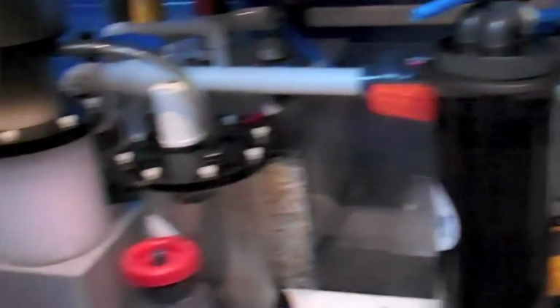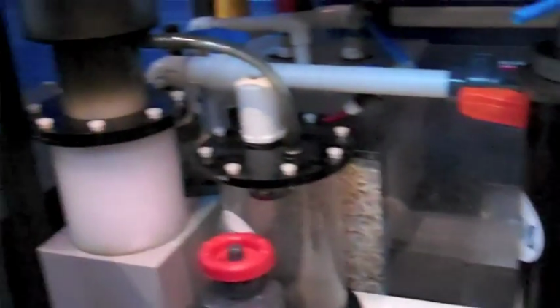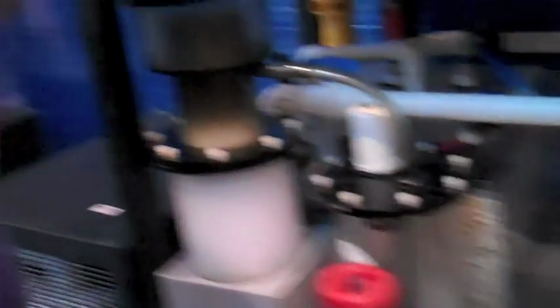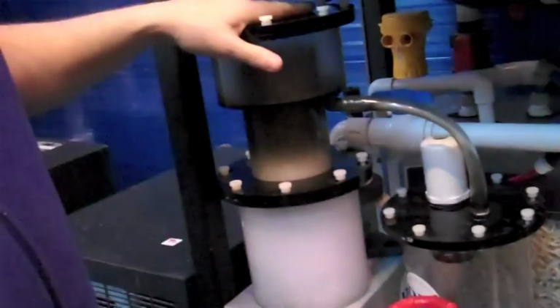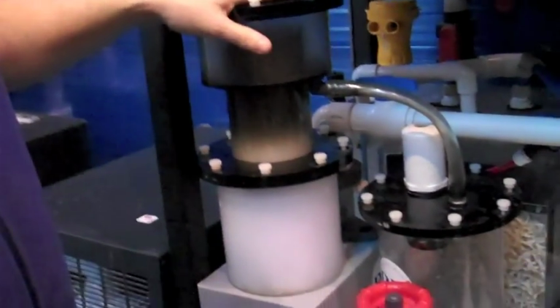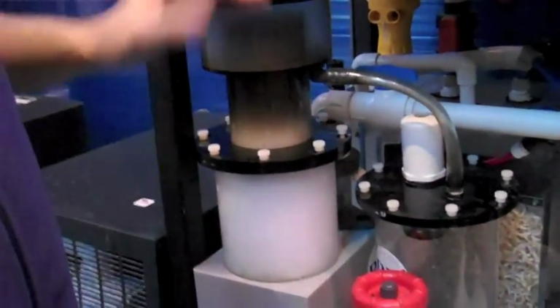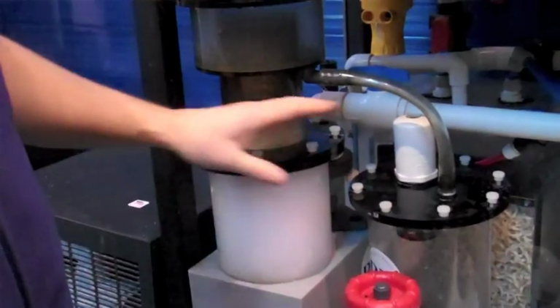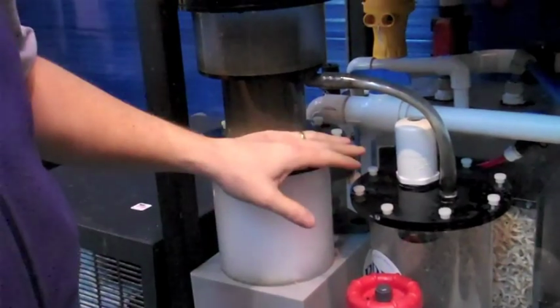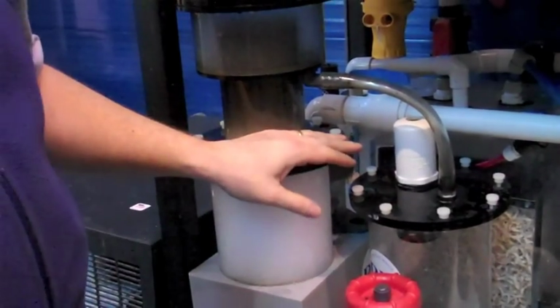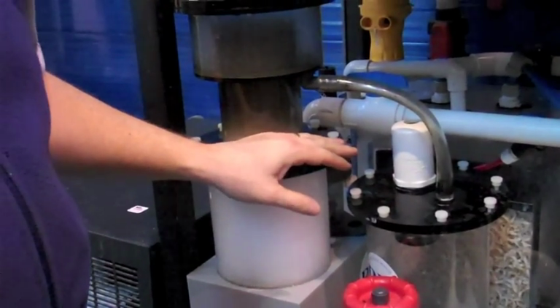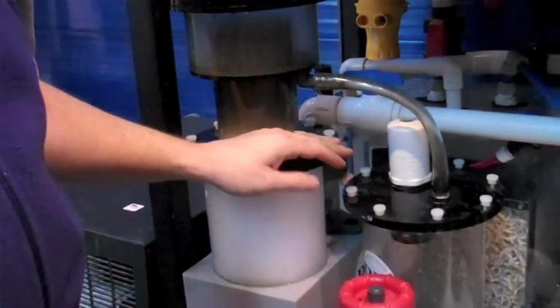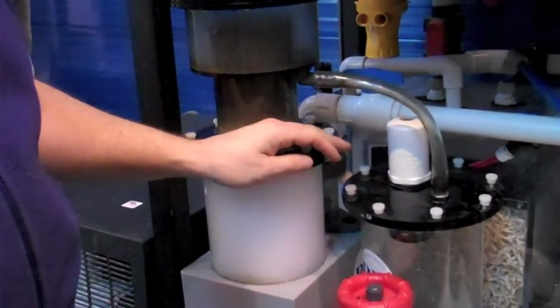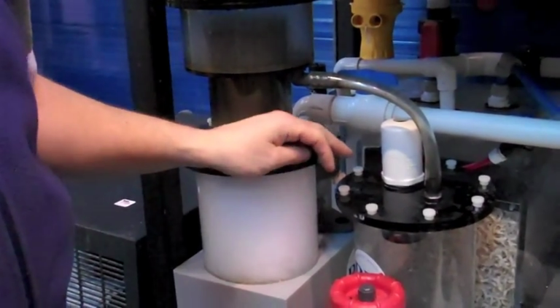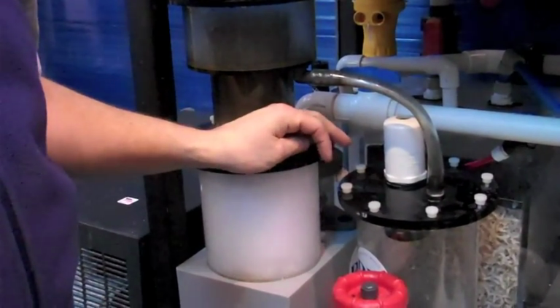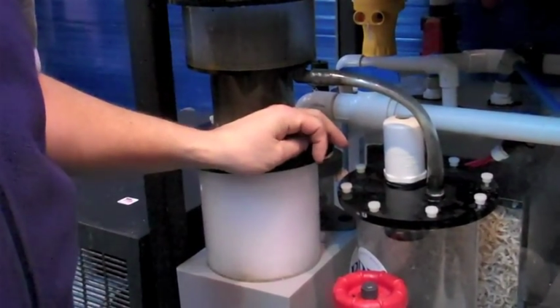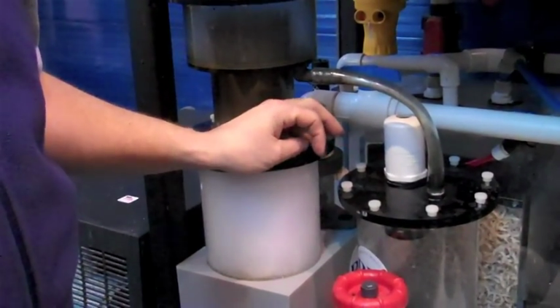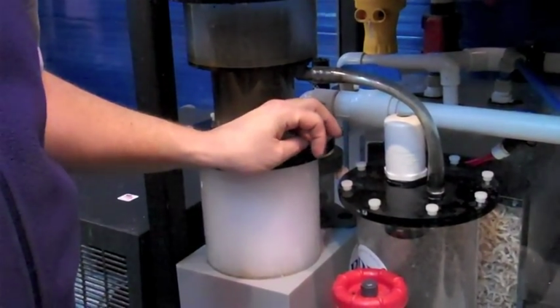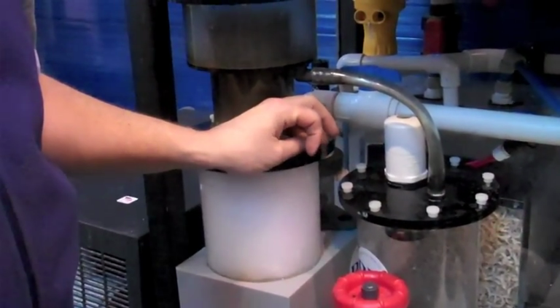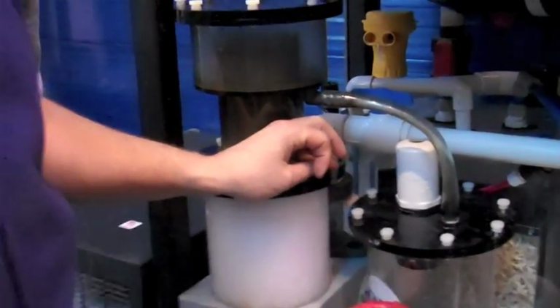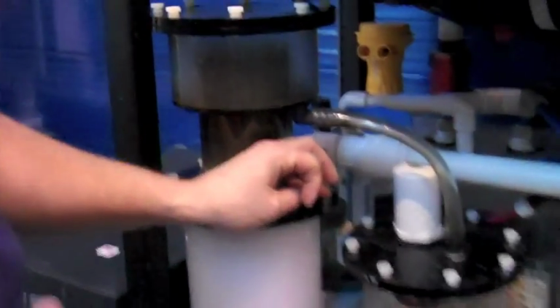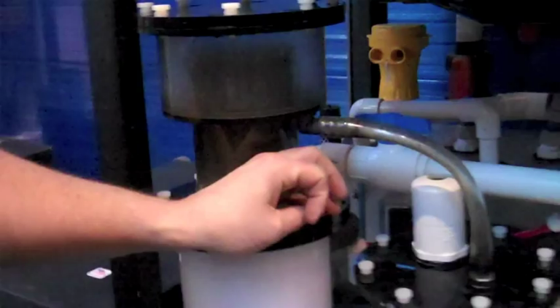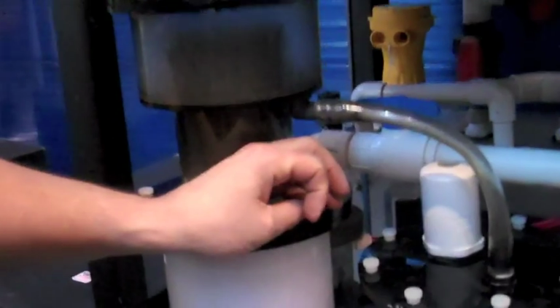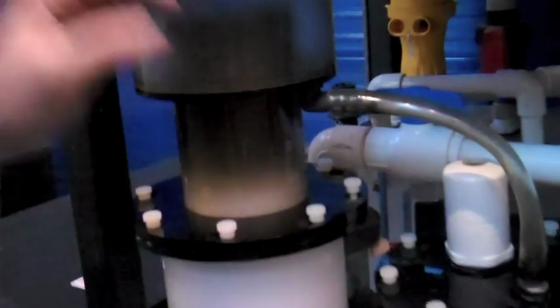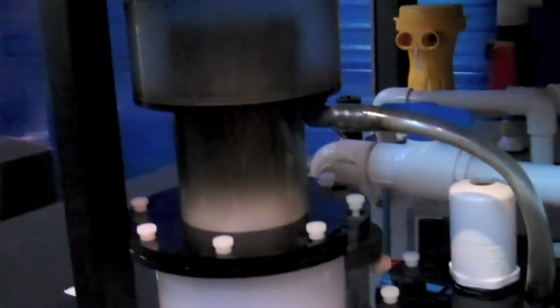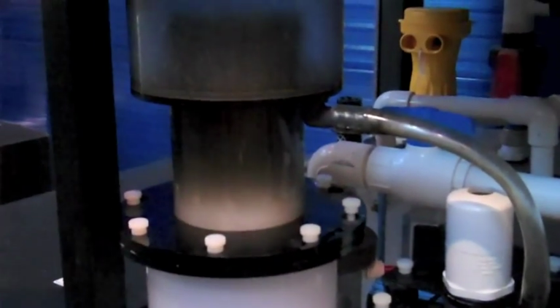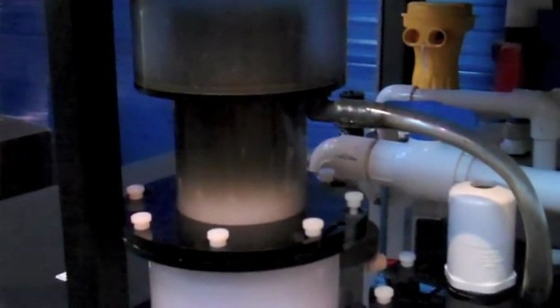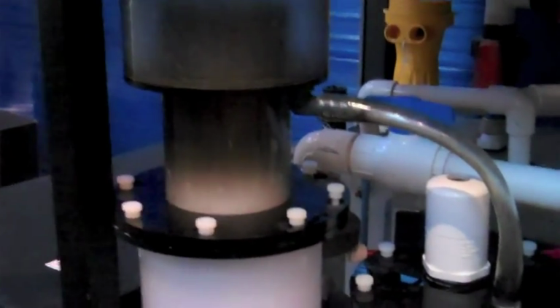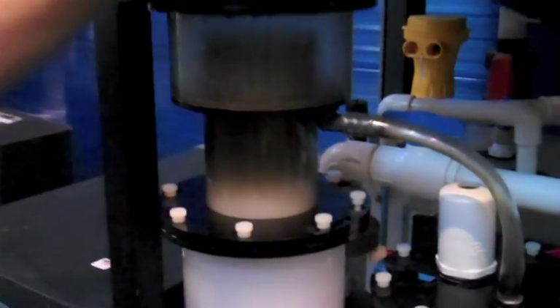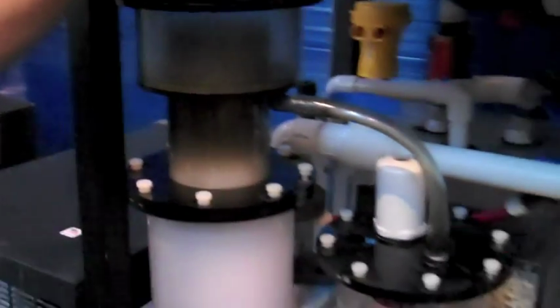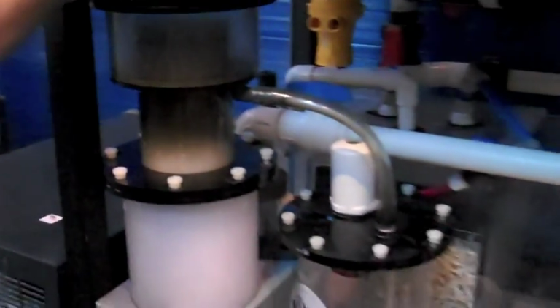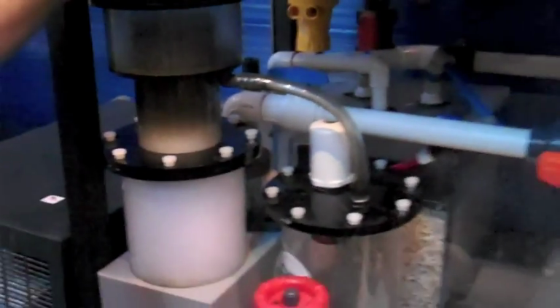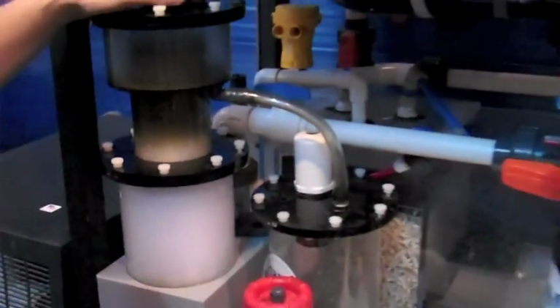Next, it goes into the protein skimmer. The protein skimmer's job is to remove oils, organics, and proteins. It's also known as a foam fractionator.